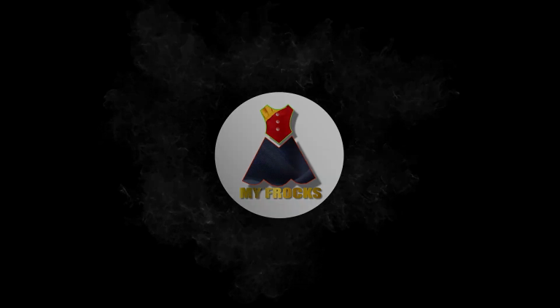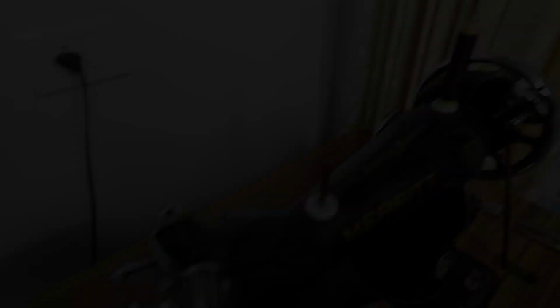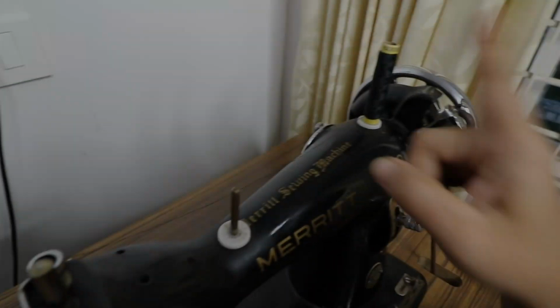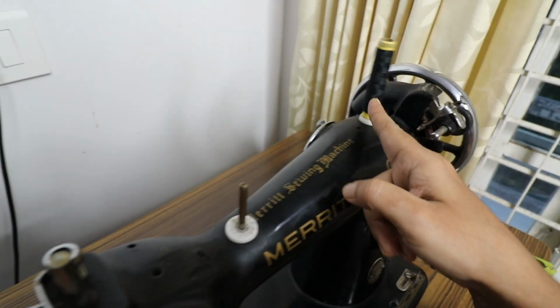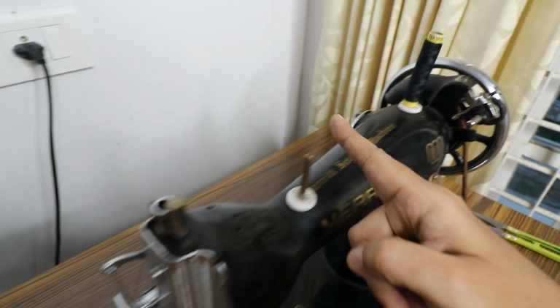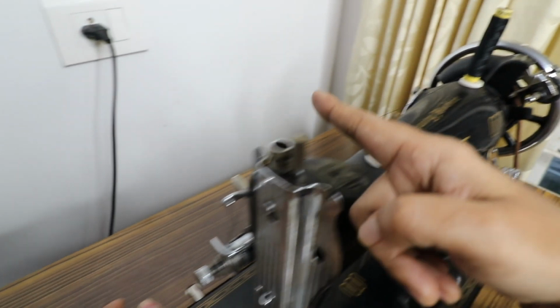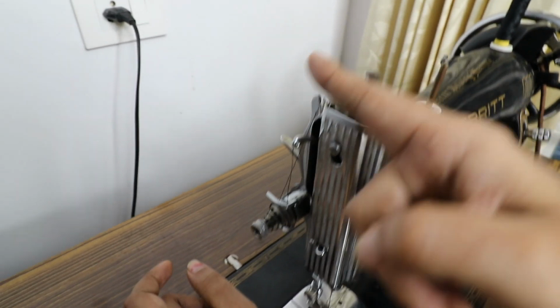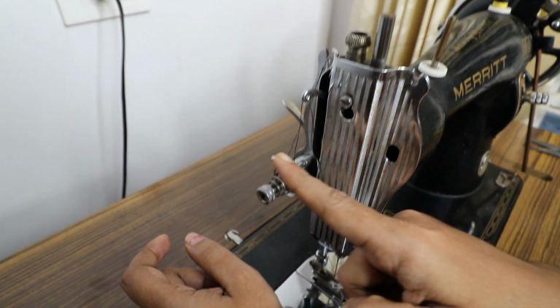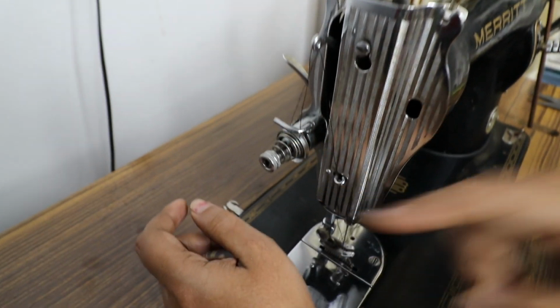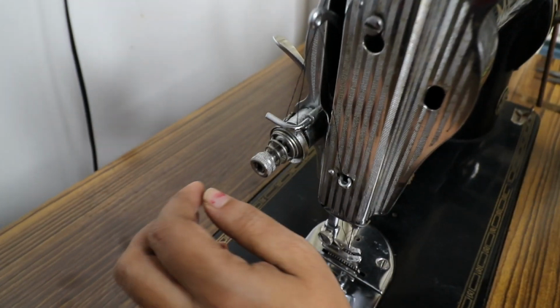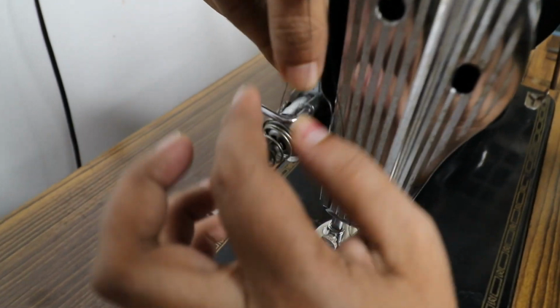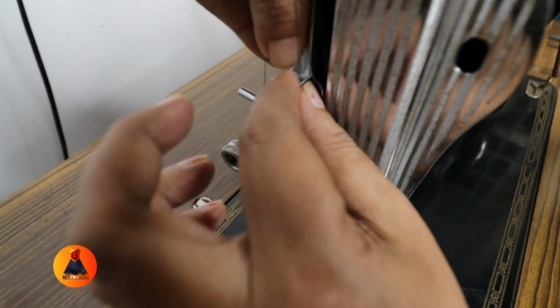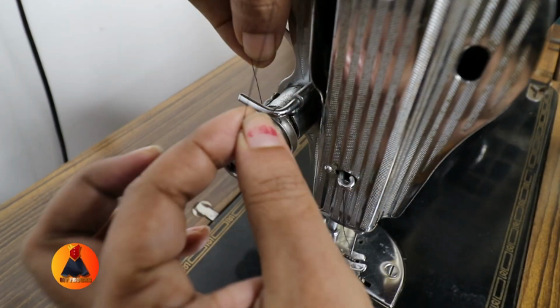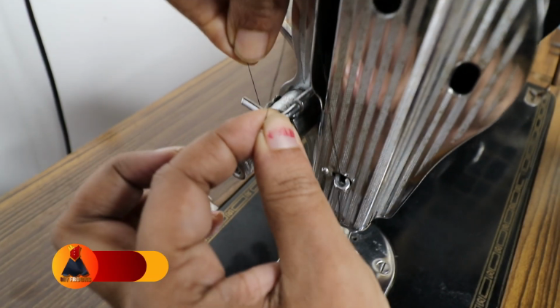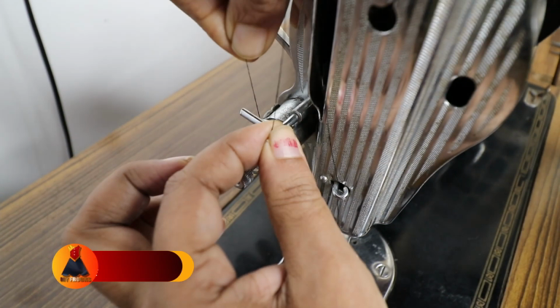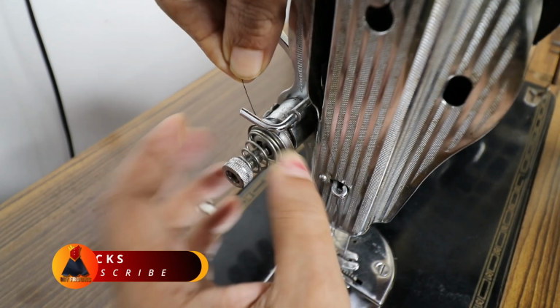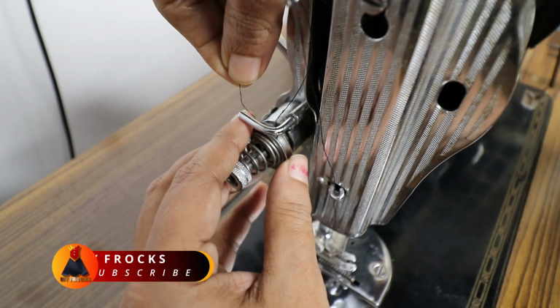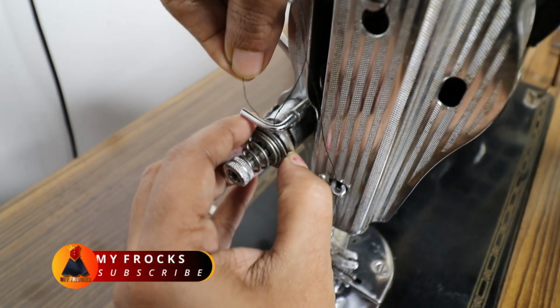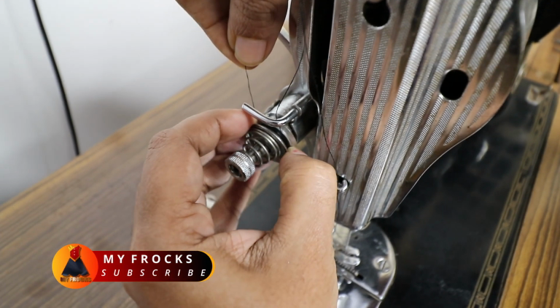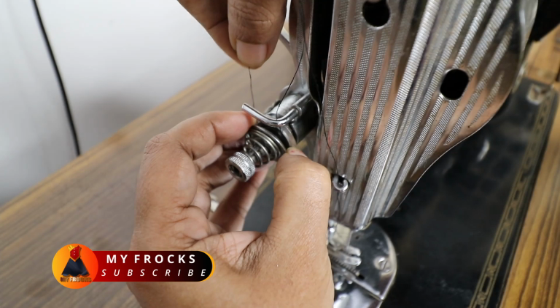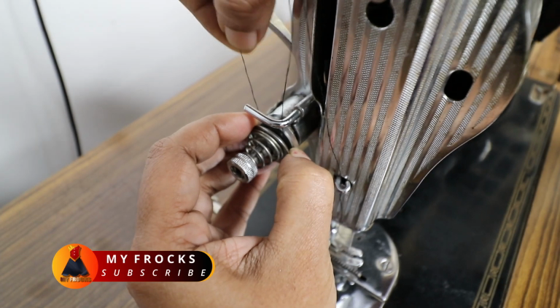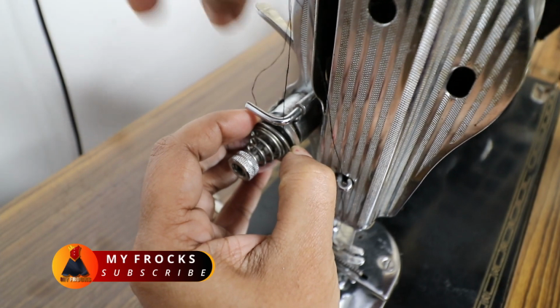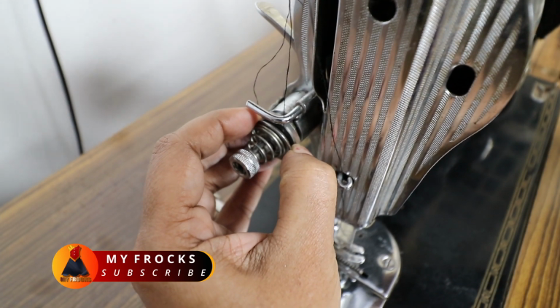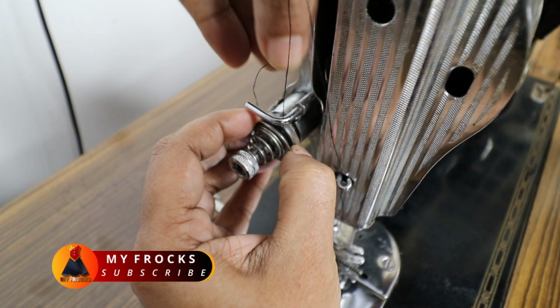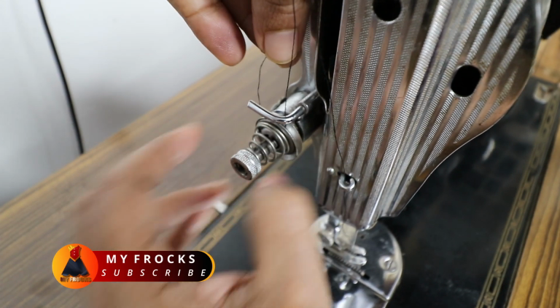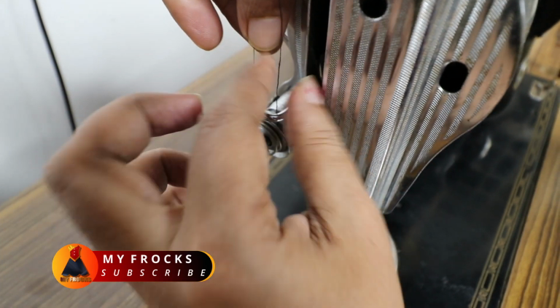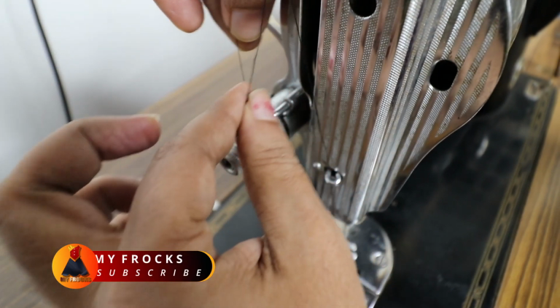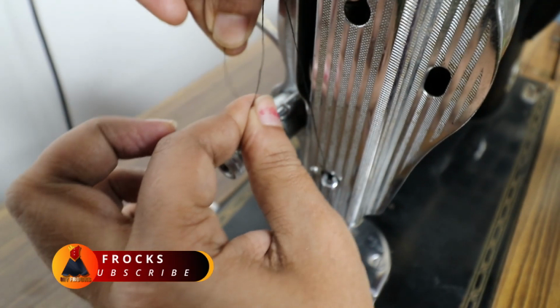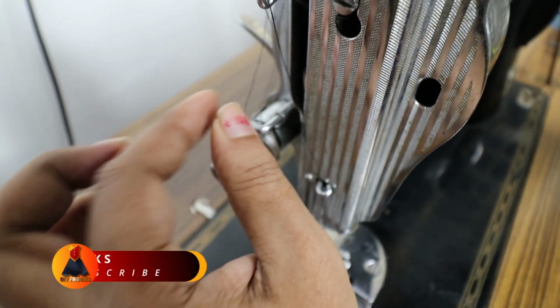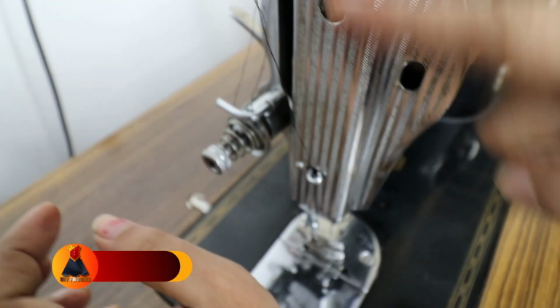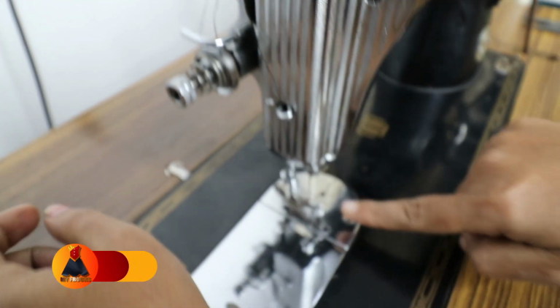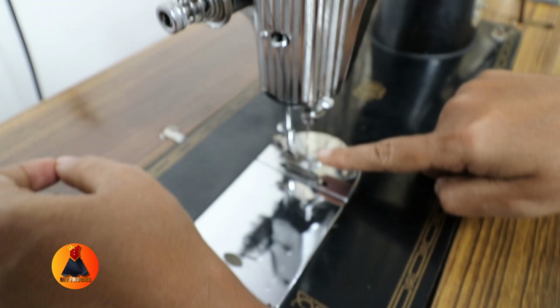I'll mix it with this thing. We are going to mix it with this way, so this is our spoon. You should mix it with this spoon. We add it with the spoon, and we need it with the spoon.